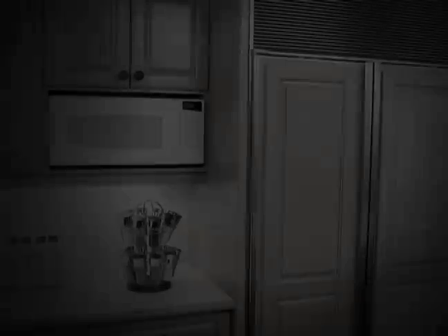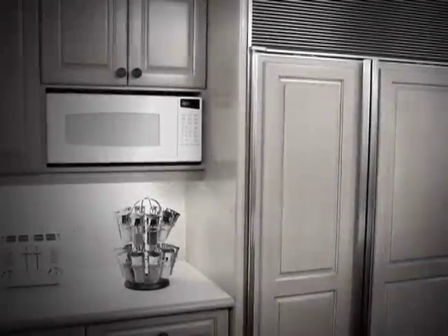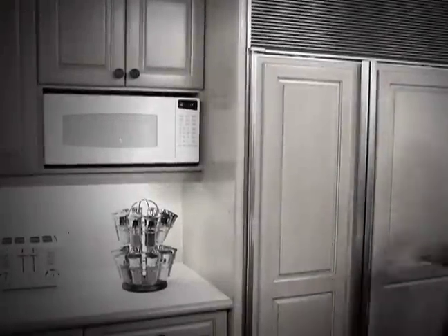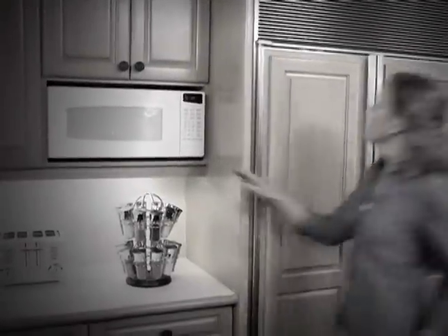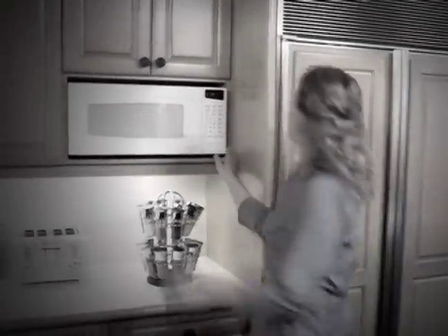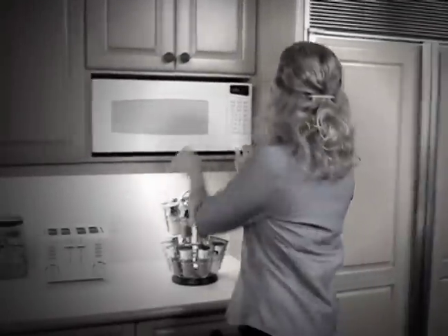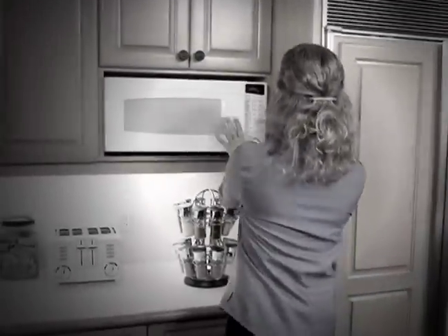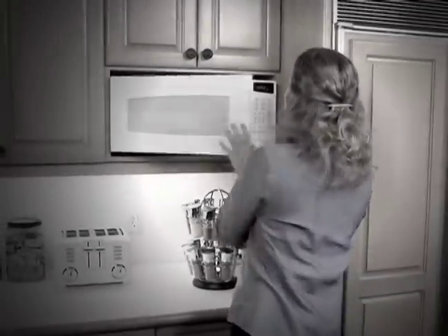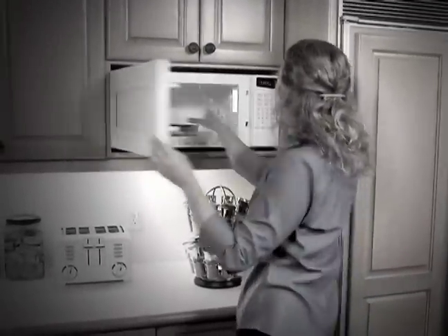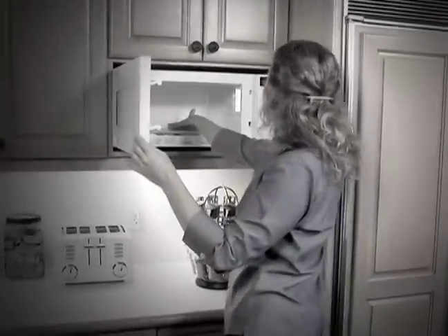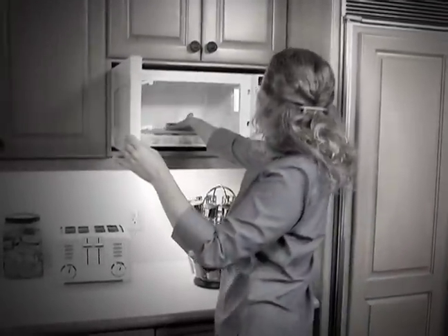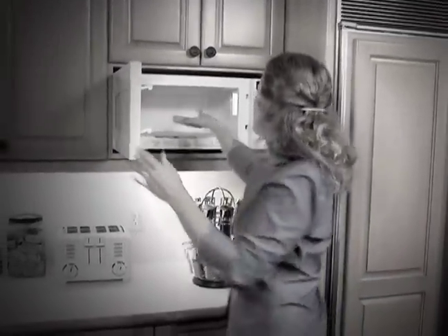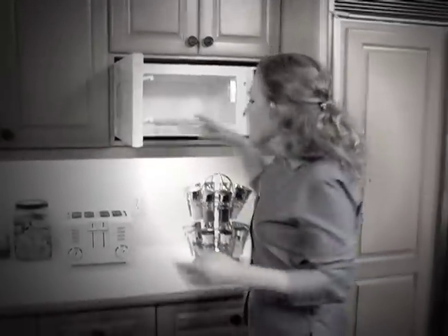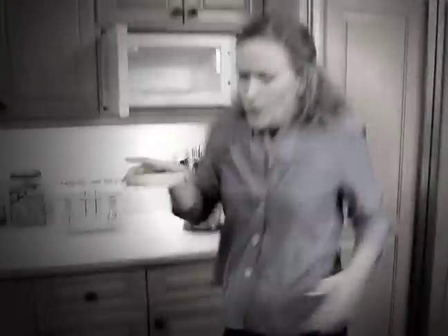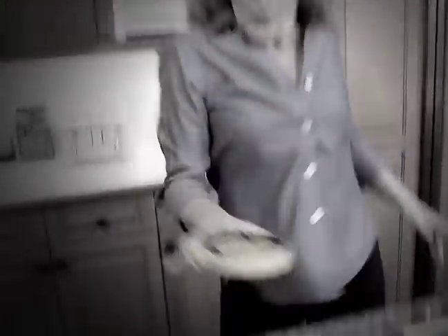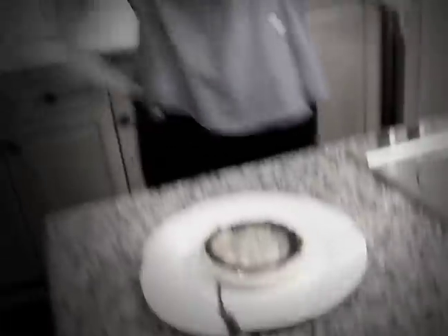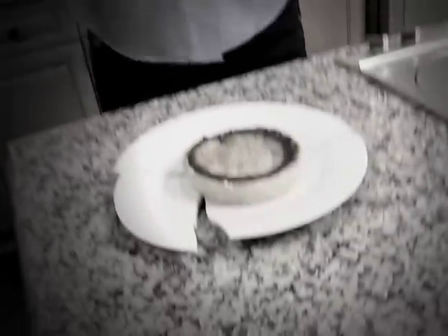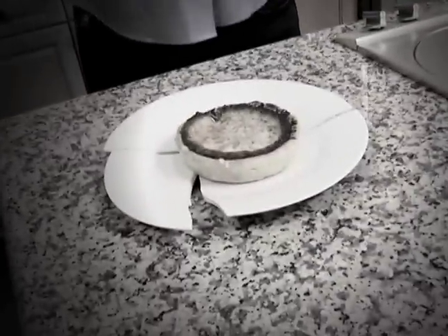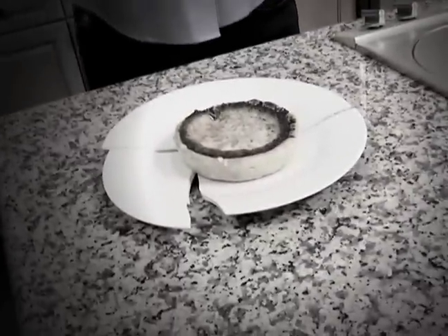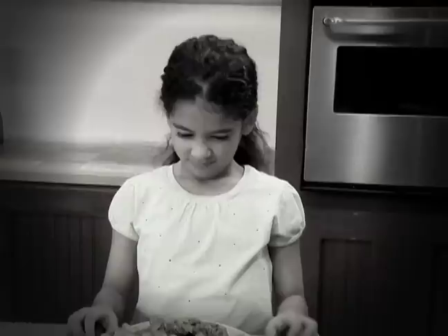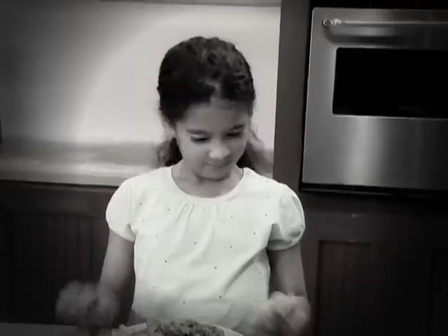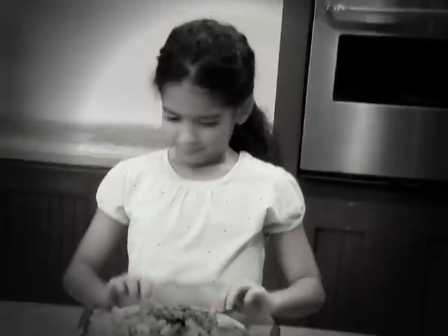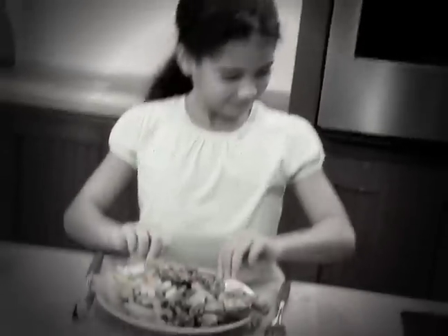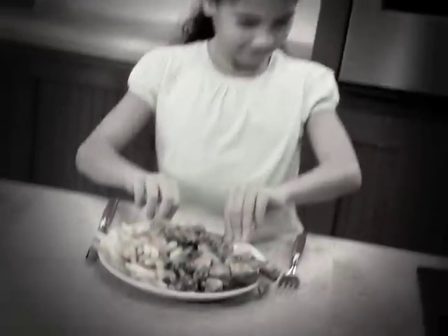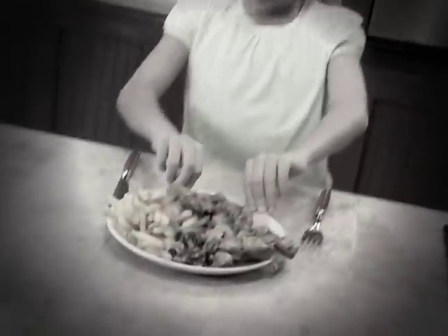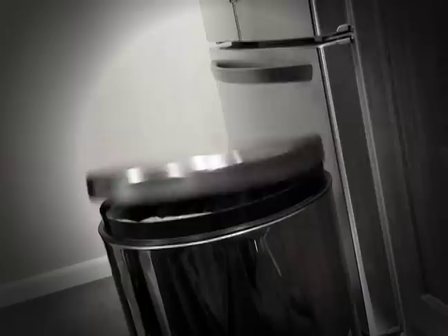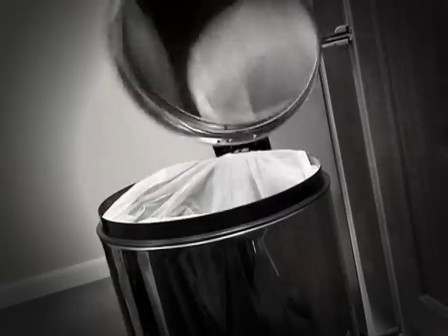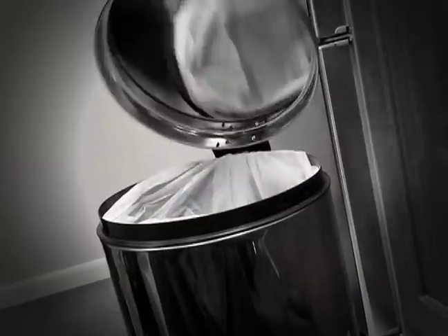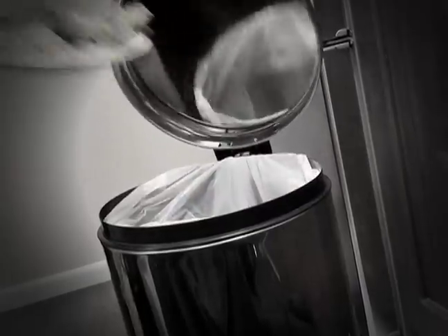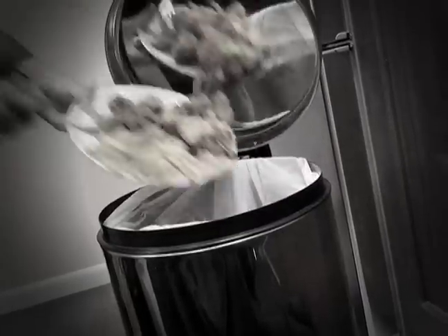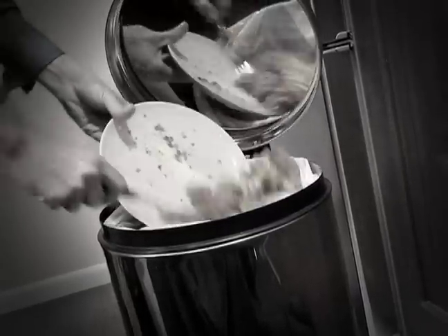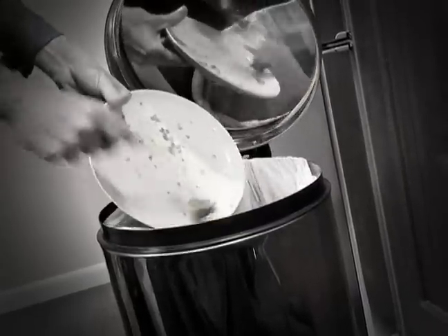Reheating leftovers in the microwave is easy and quick, but the food can turn out tasting like a brick. And grilled and fried foods go from yummy to plain old crummy.